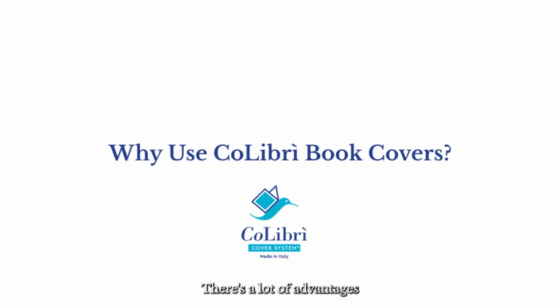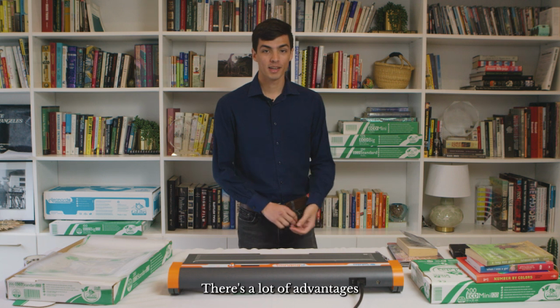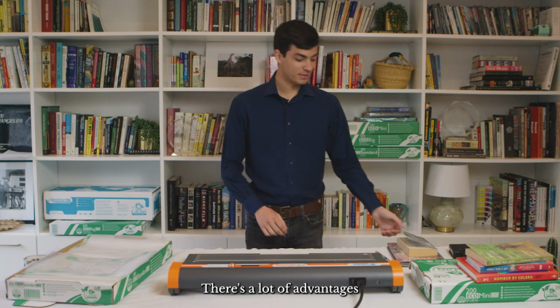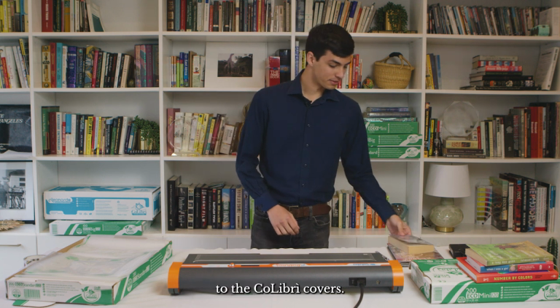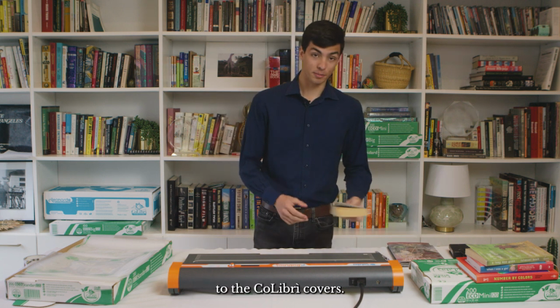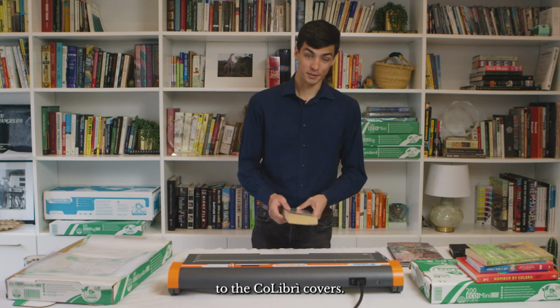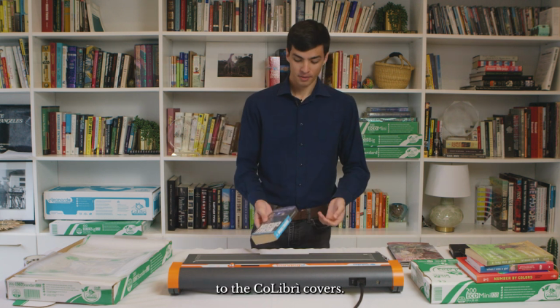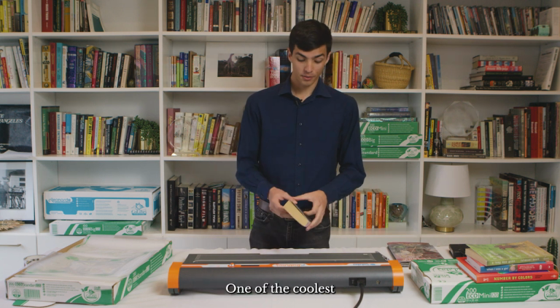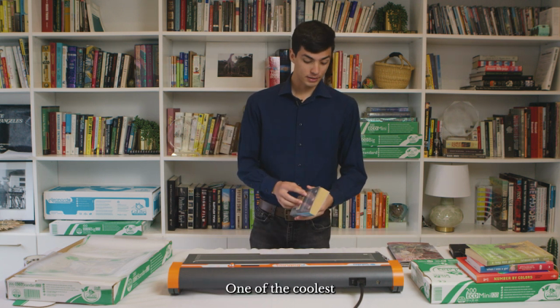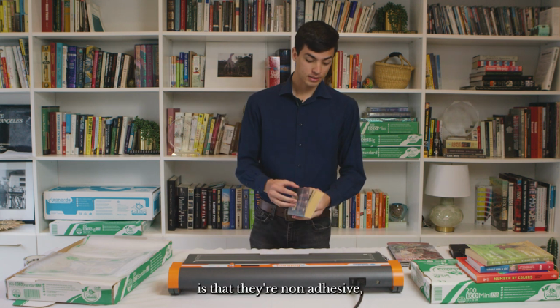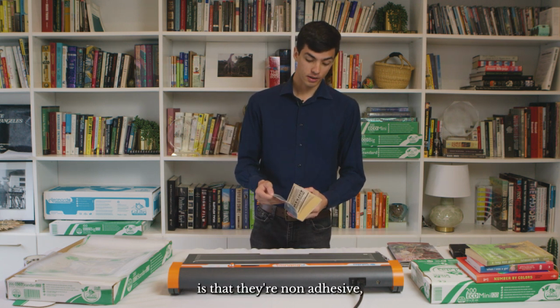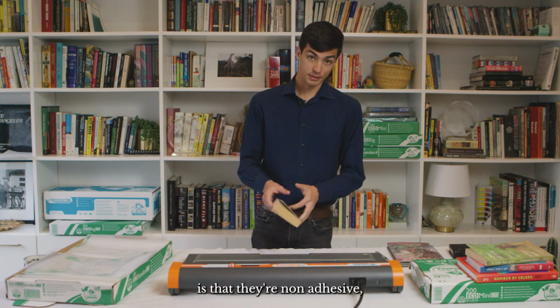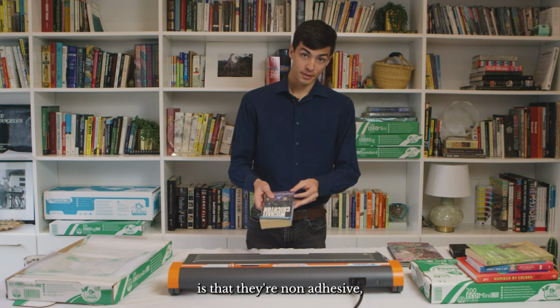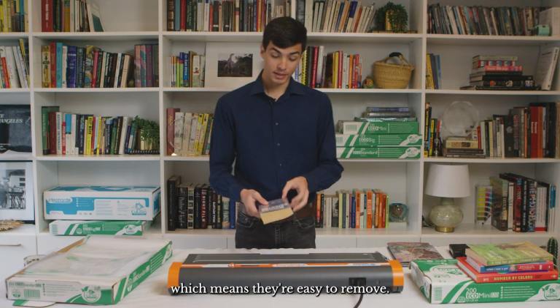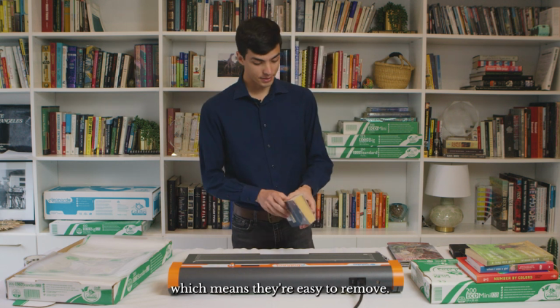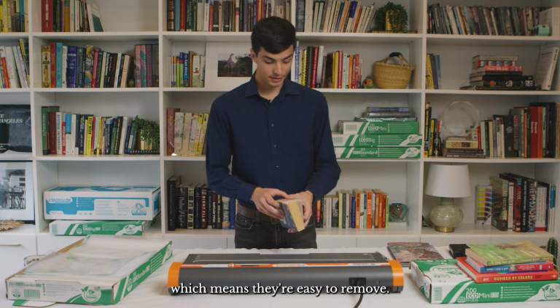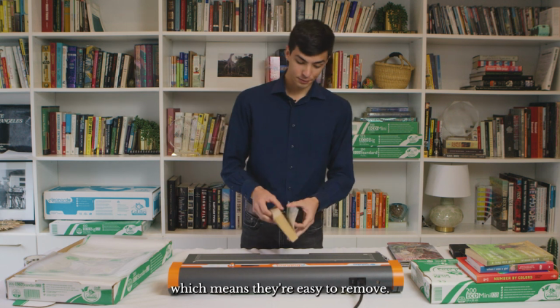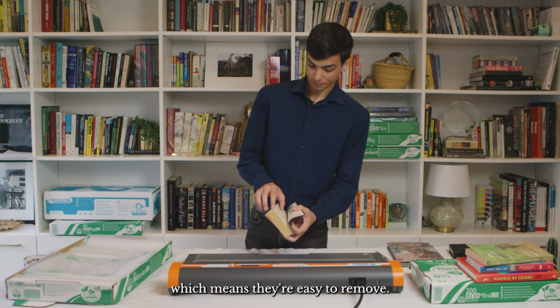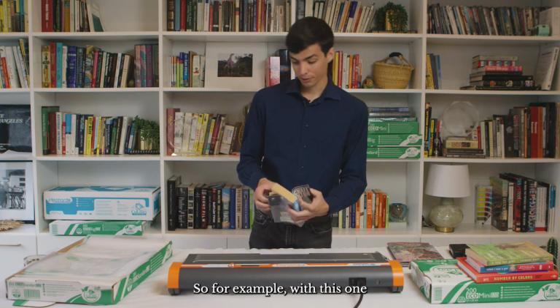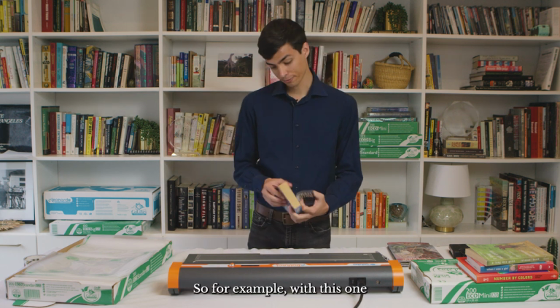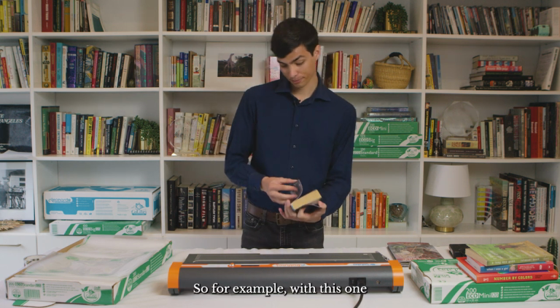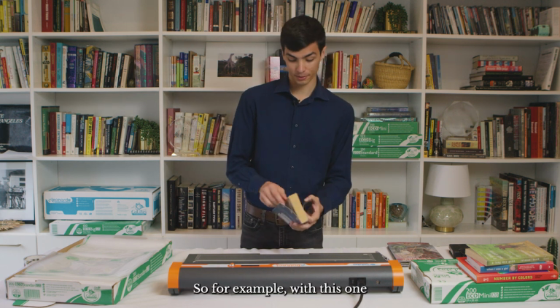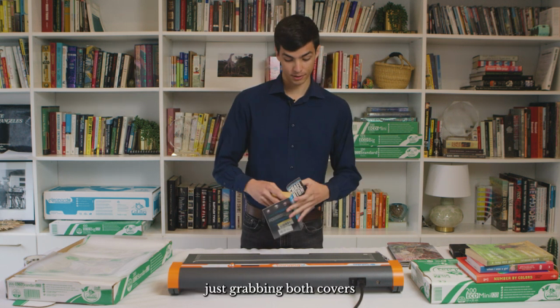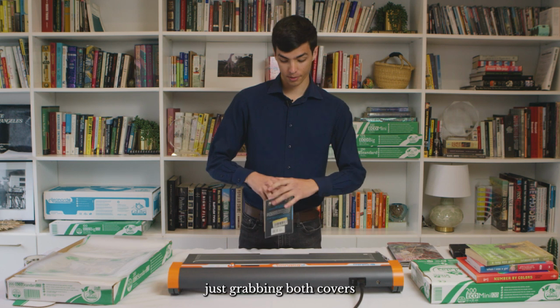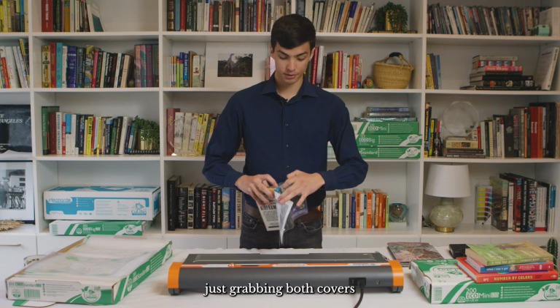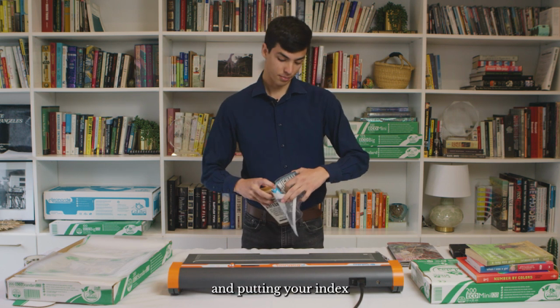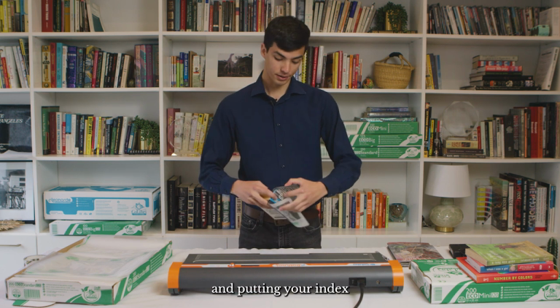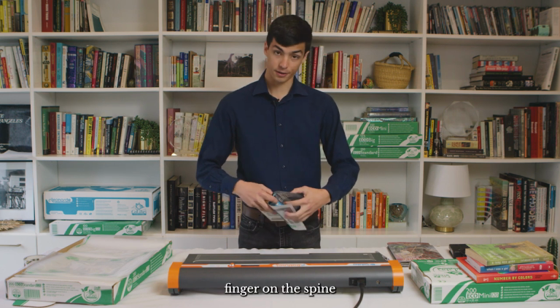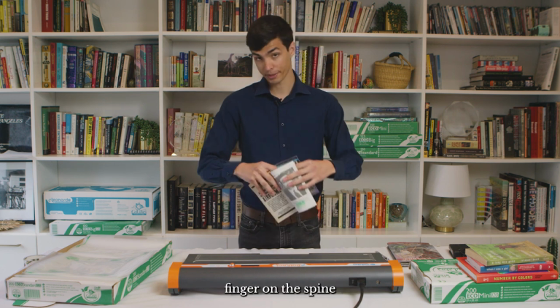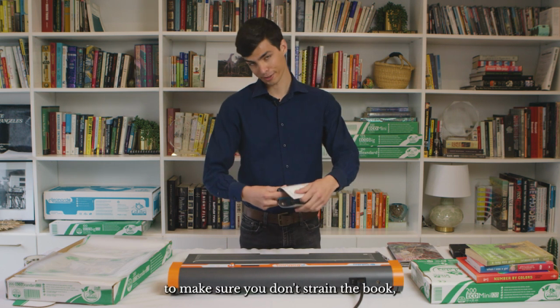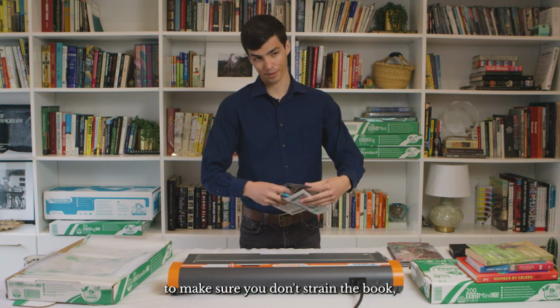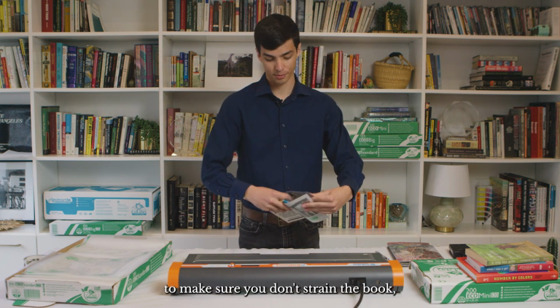There are a lot of advantages to the Colibri covers. One of the coolest is that they're non-adhesive, which means they're easy to remove. For example with this one, just grabbing both covers and putting your index finger on the spine to make sure you don't strain the book.